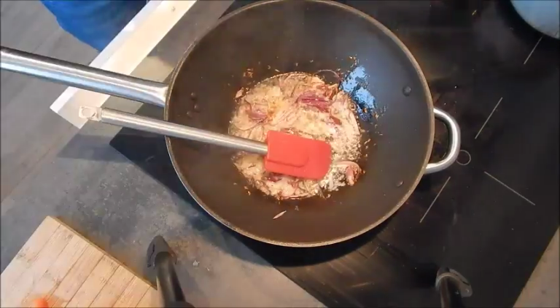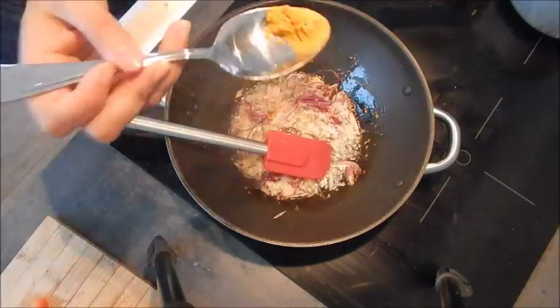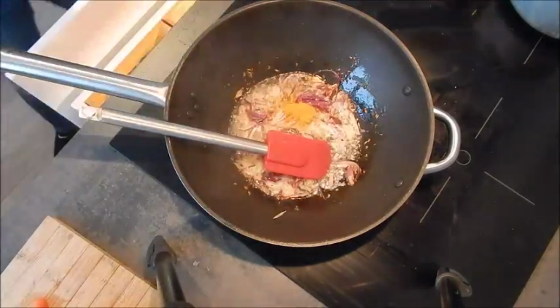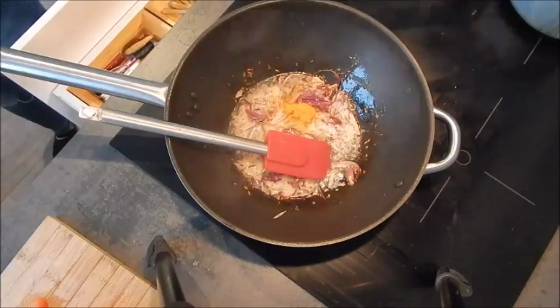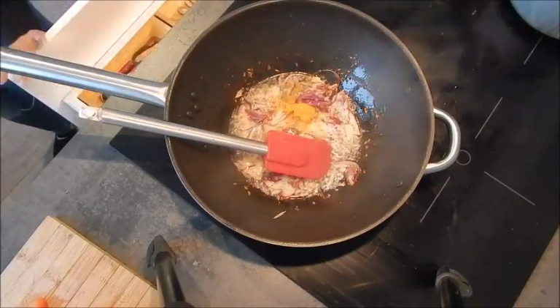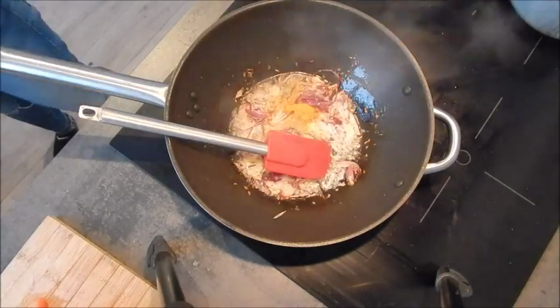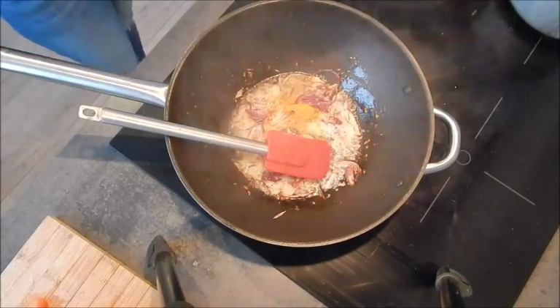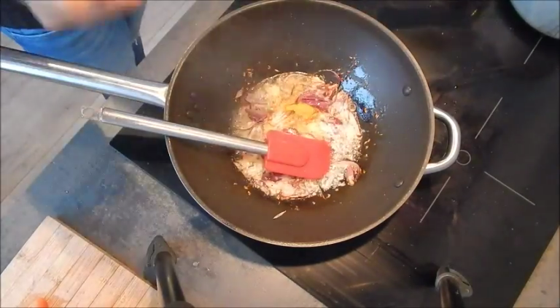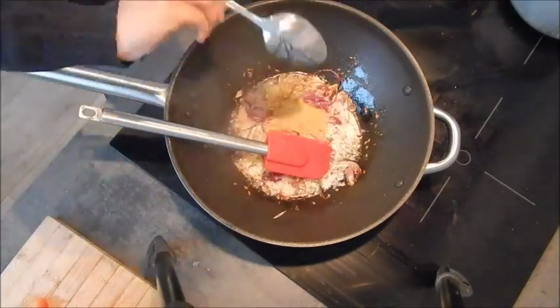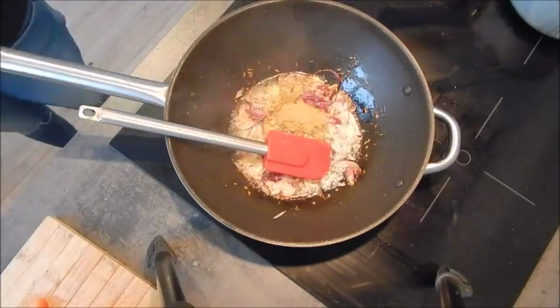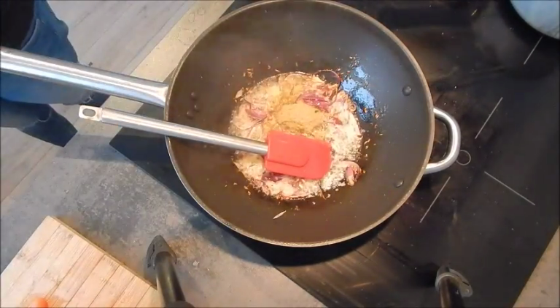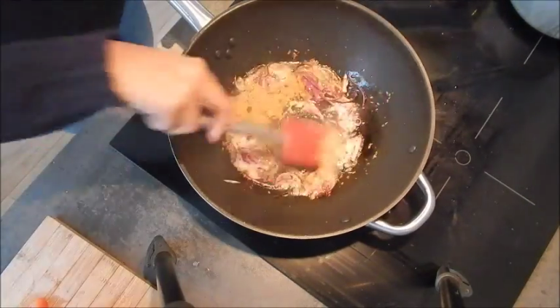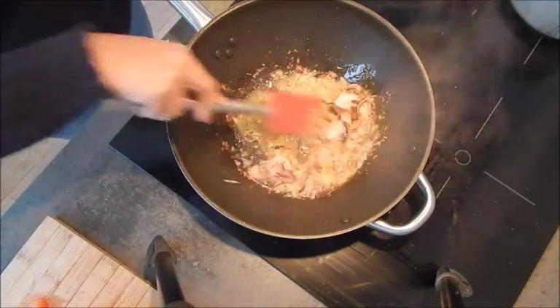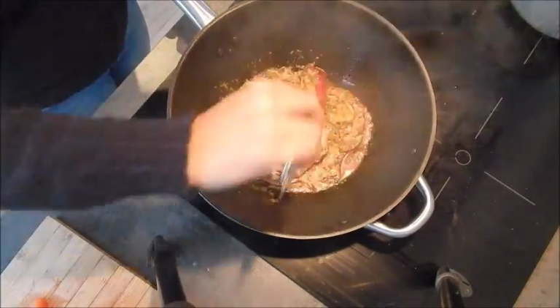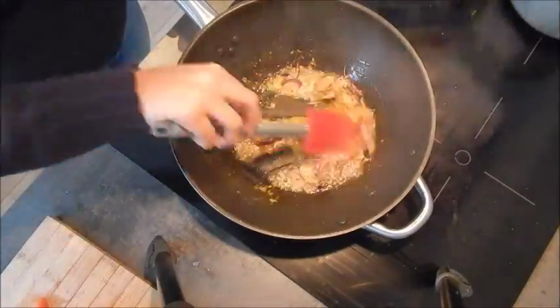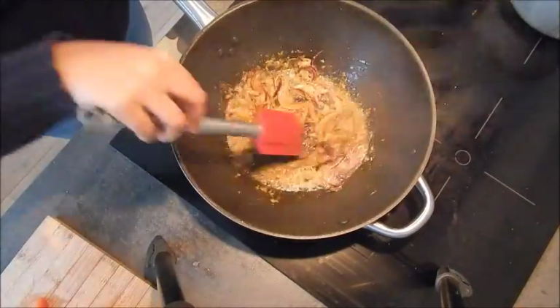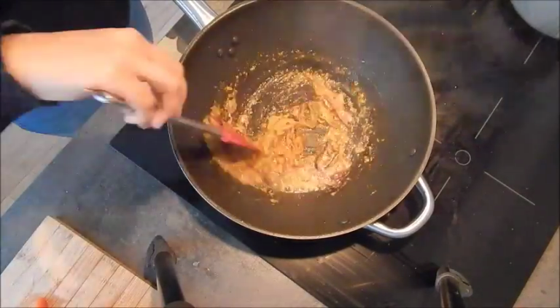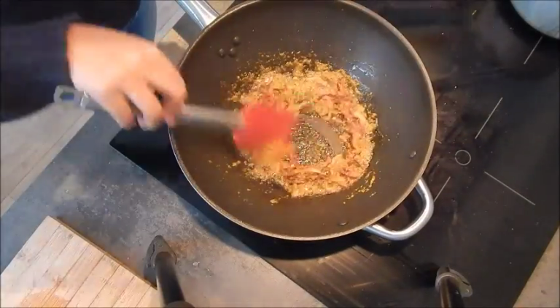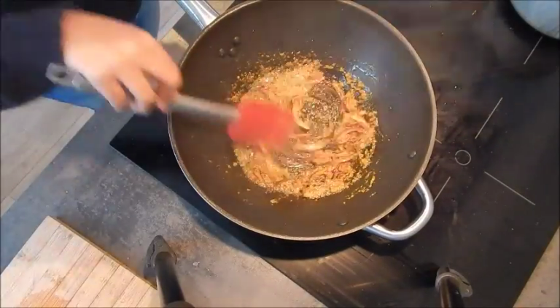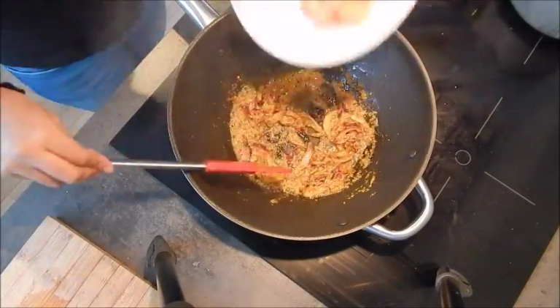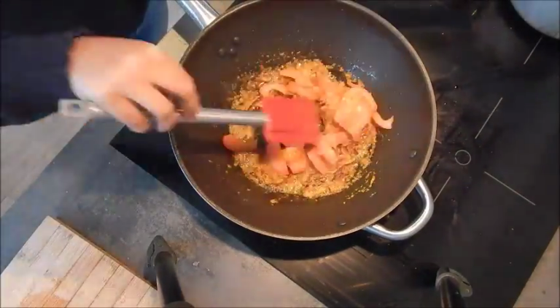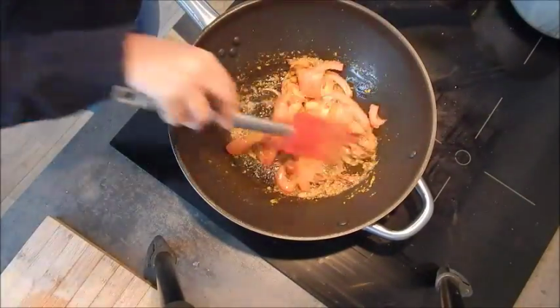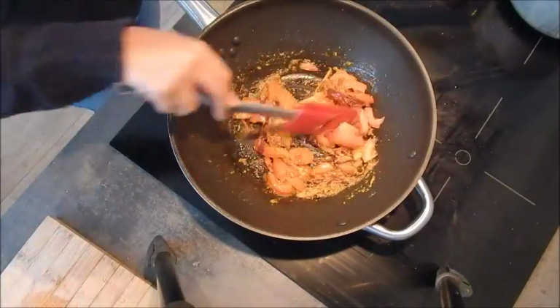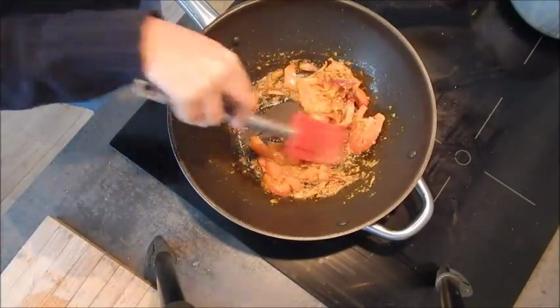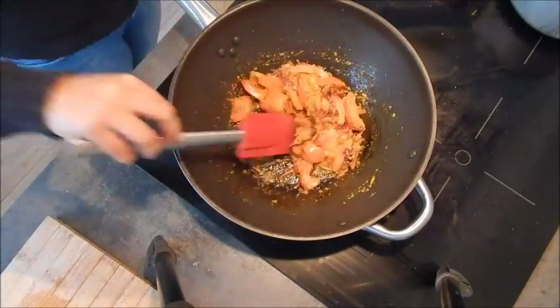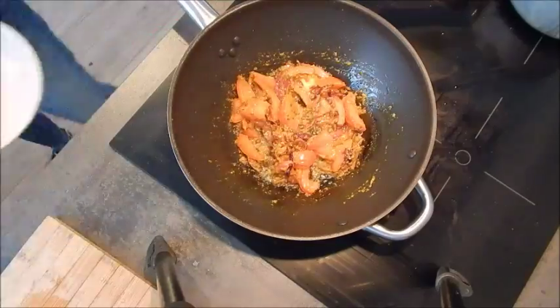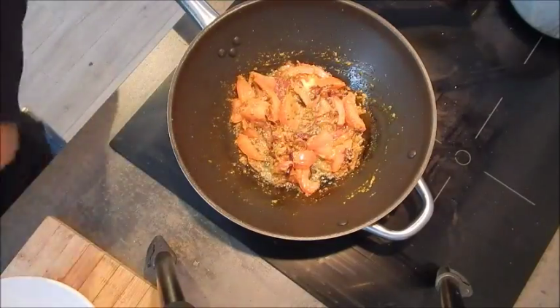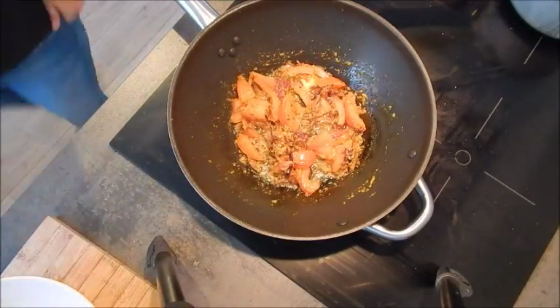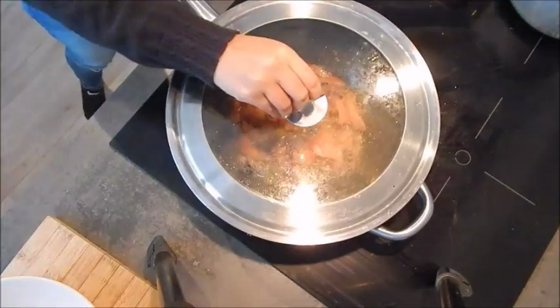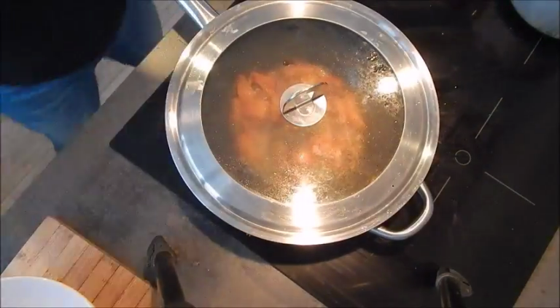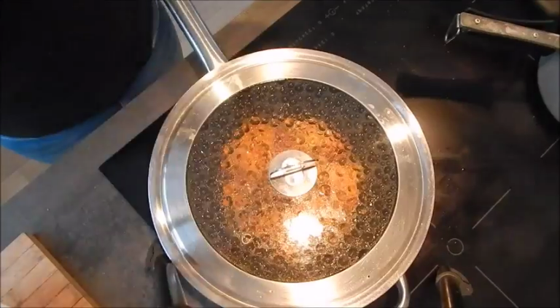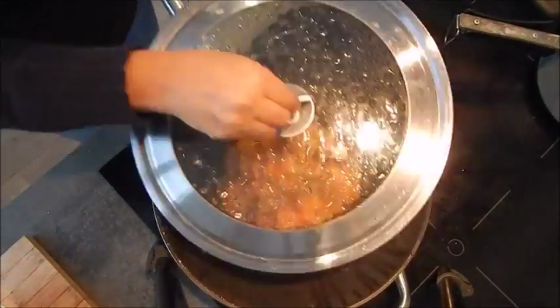Add turmeric and cumin powder and mix everything very well. Then add chopped tomatoes for color and tangy taste, cover and cook for a couple of minutes.